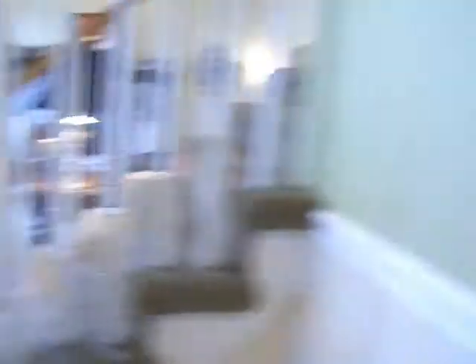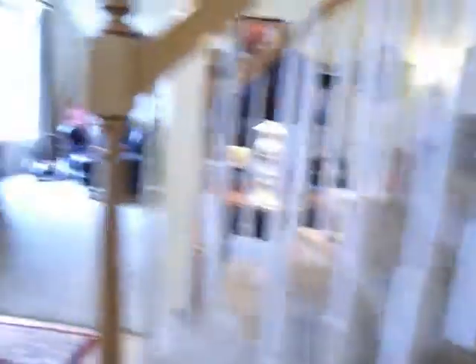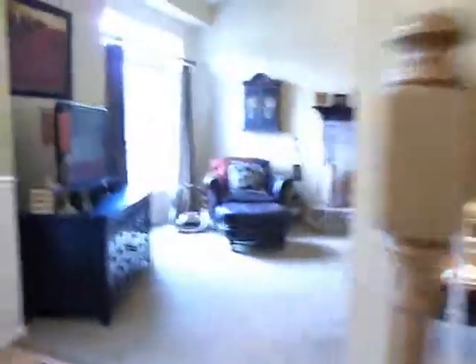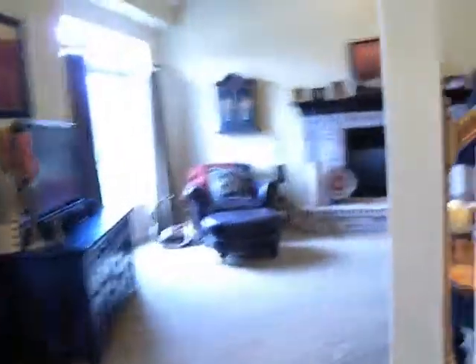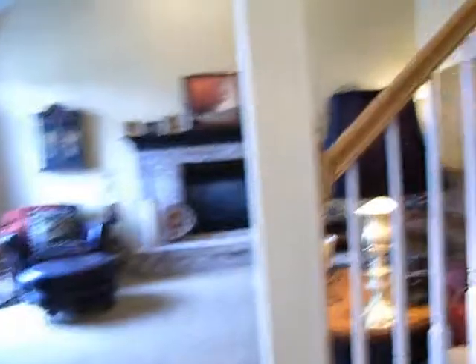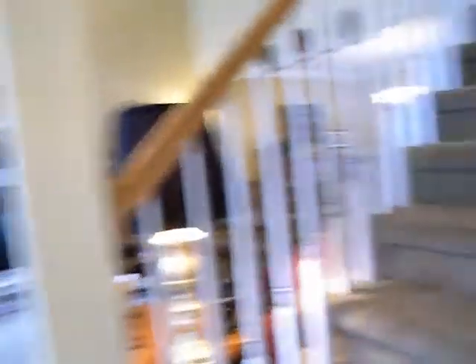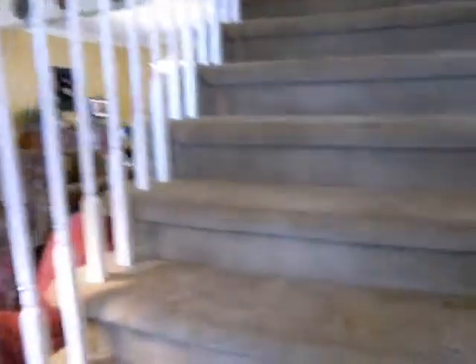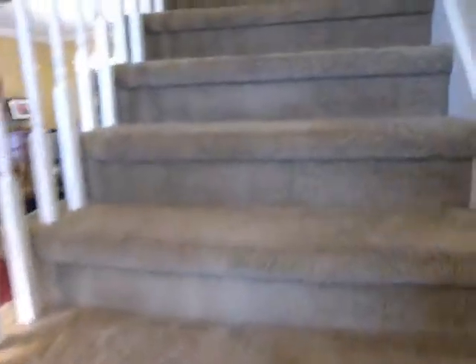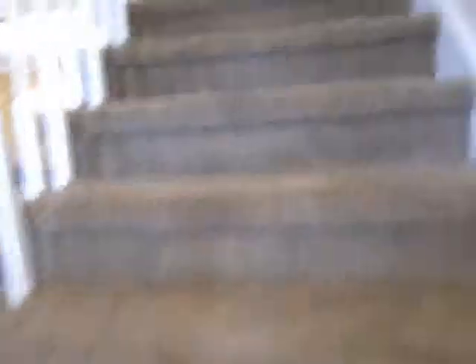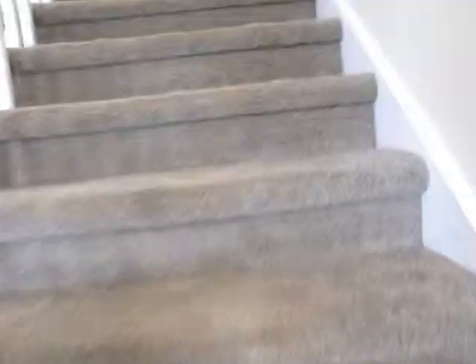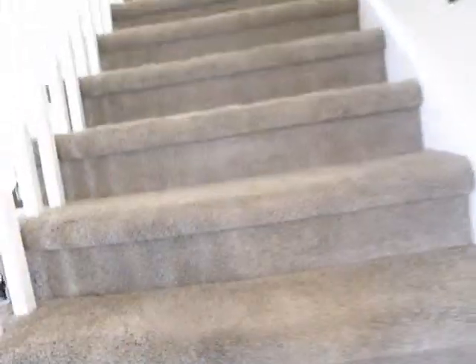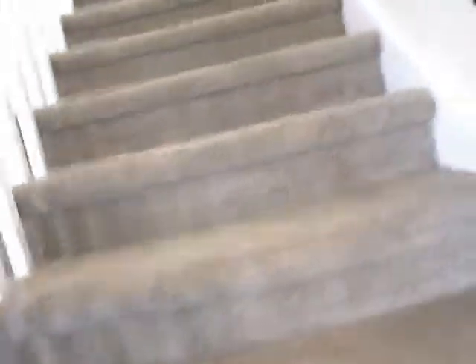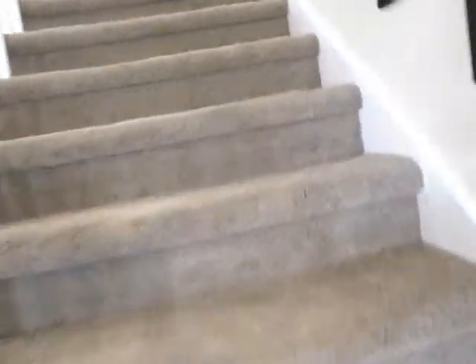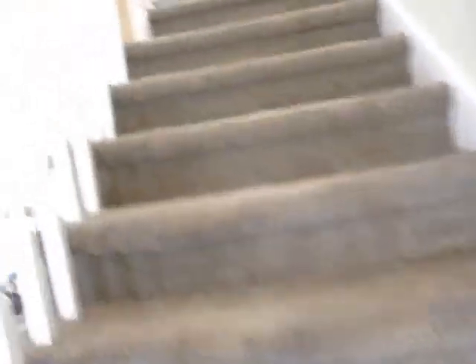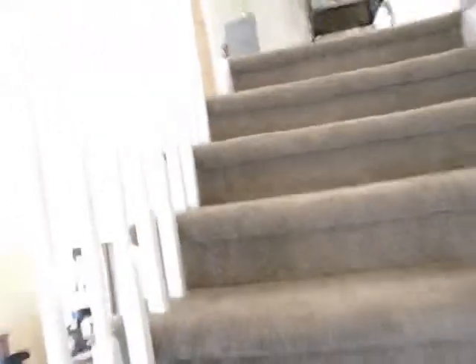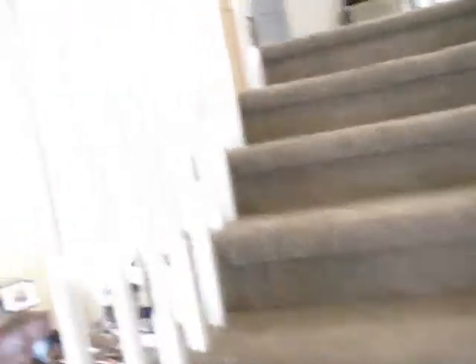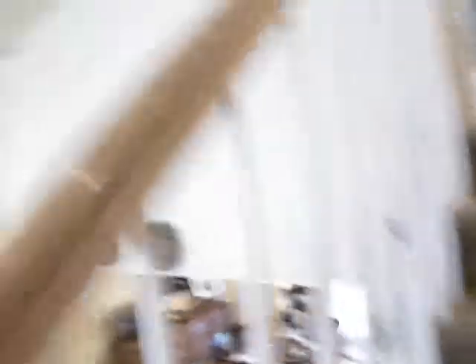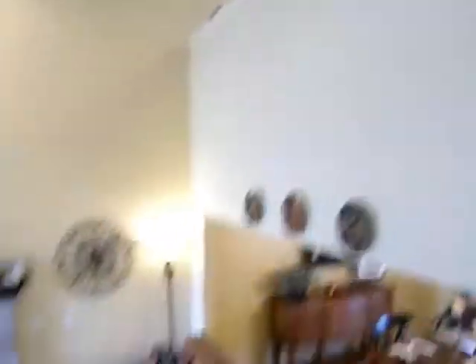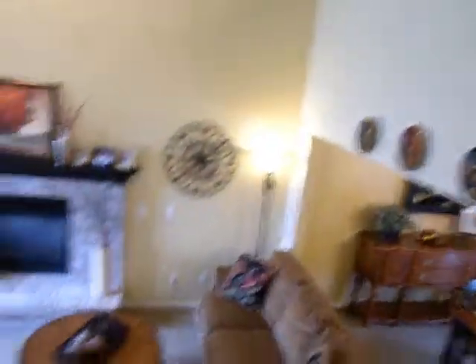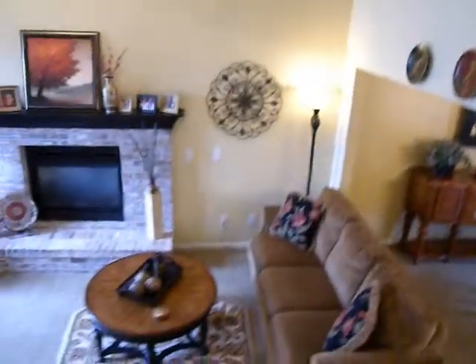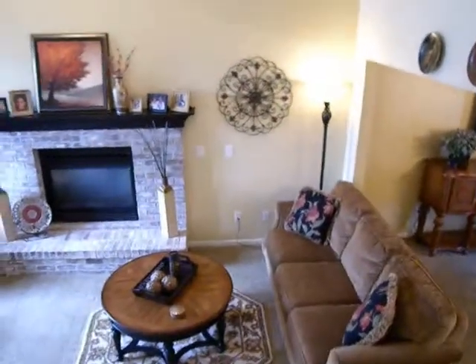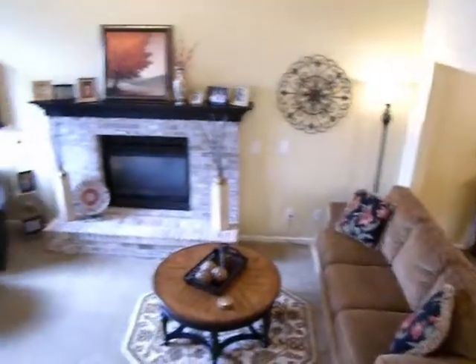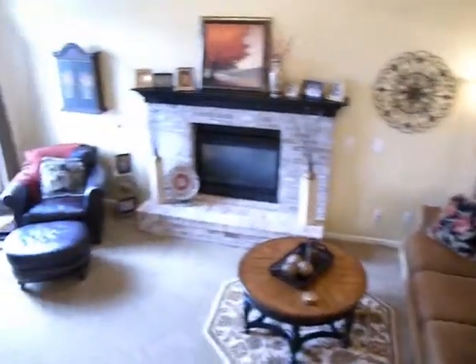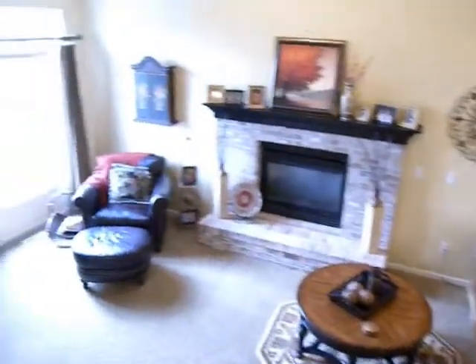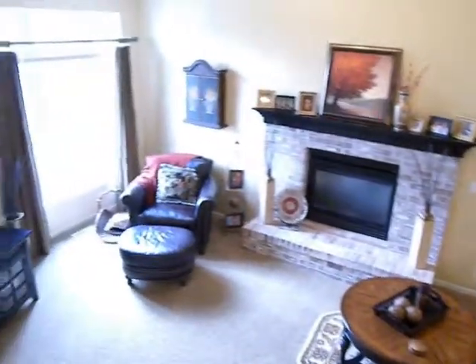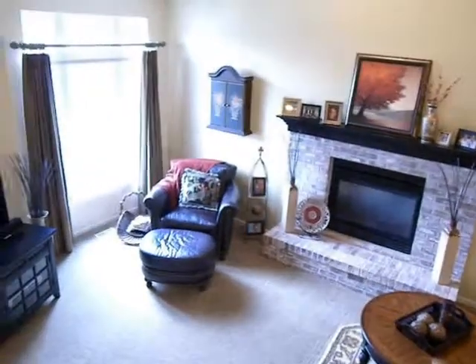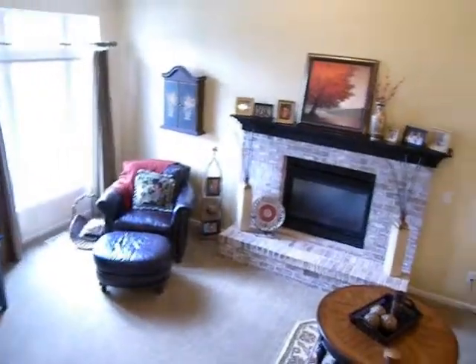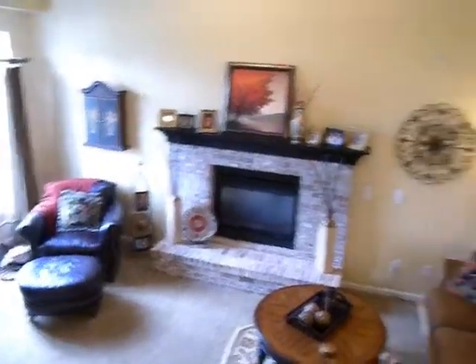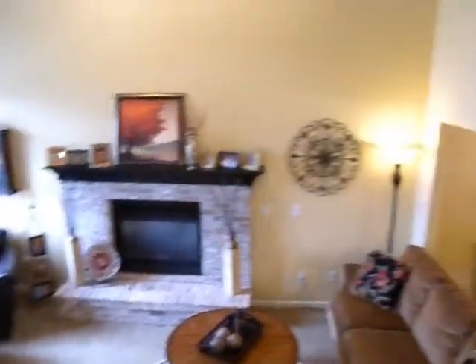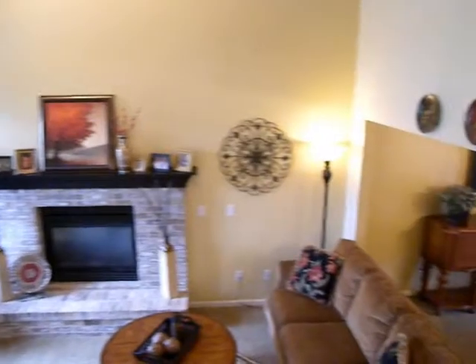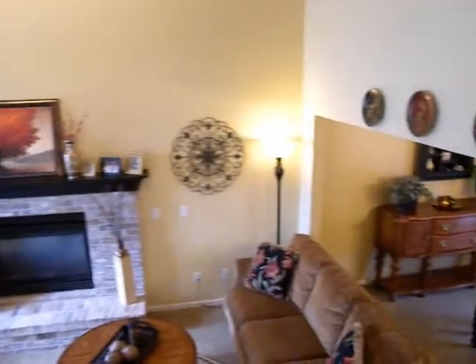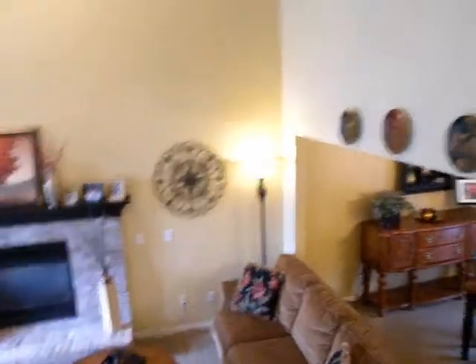I'm Melody Sterk, your hostess with Keller Williams Real Estate. If you'd like a showing, please call me at 269-492-7571.